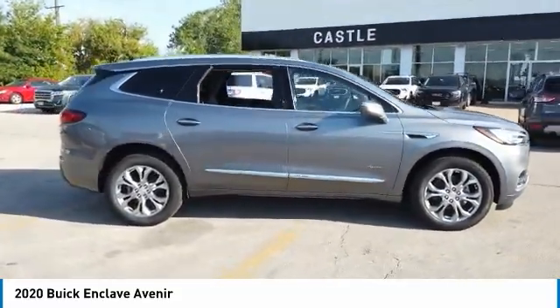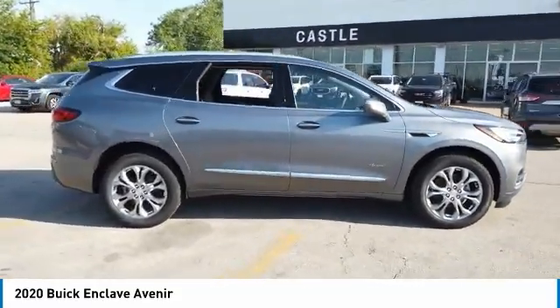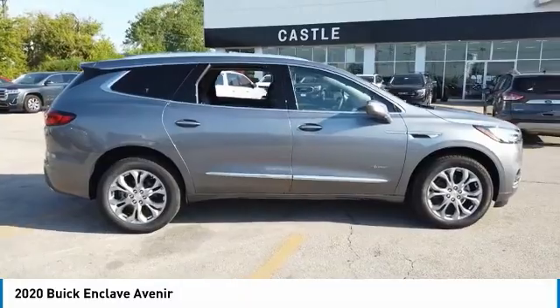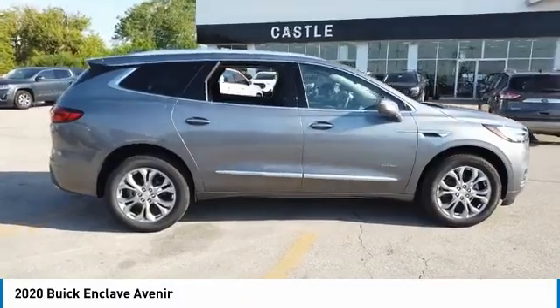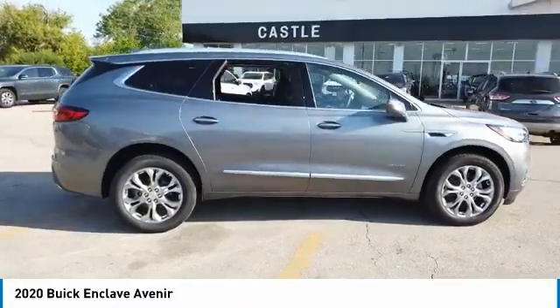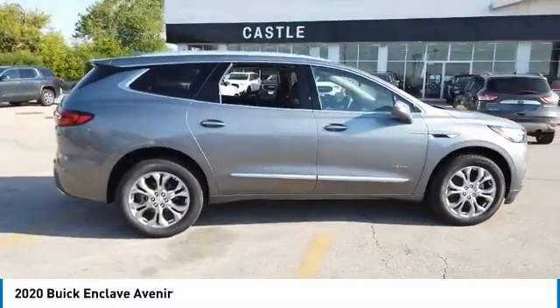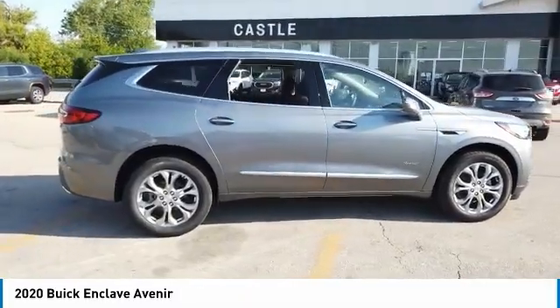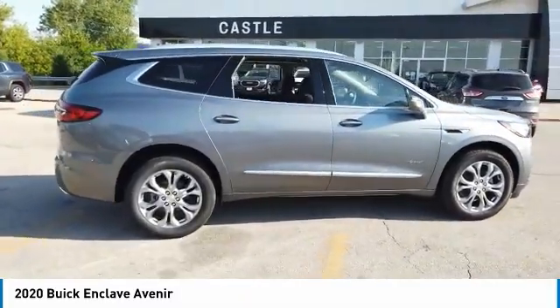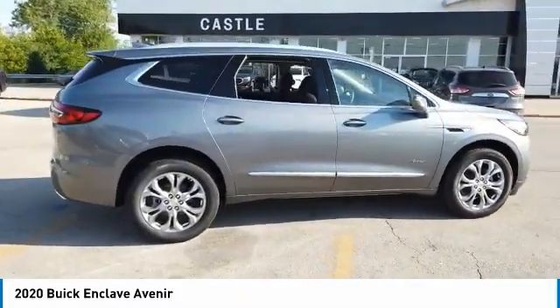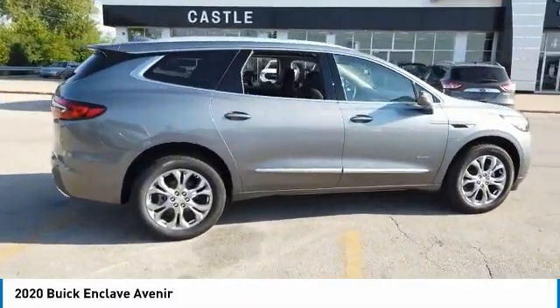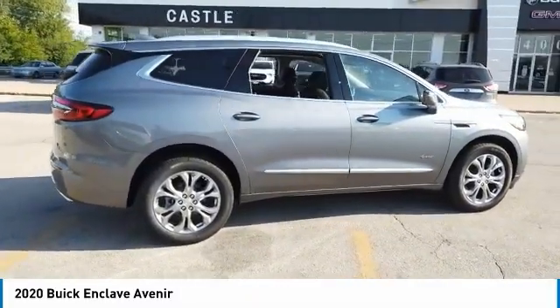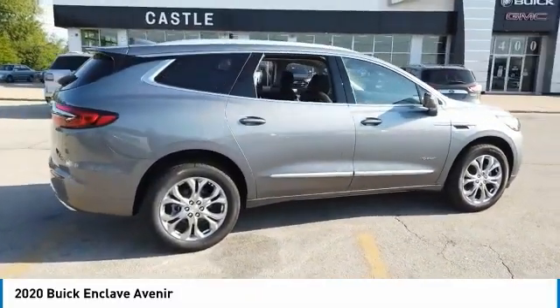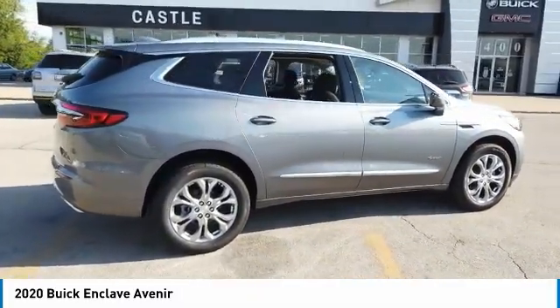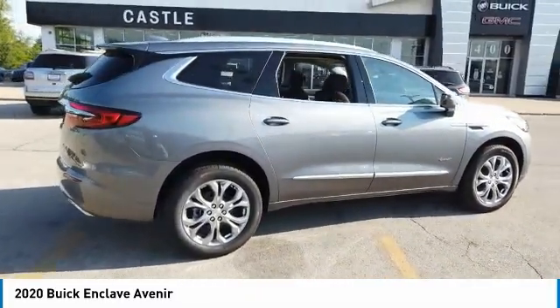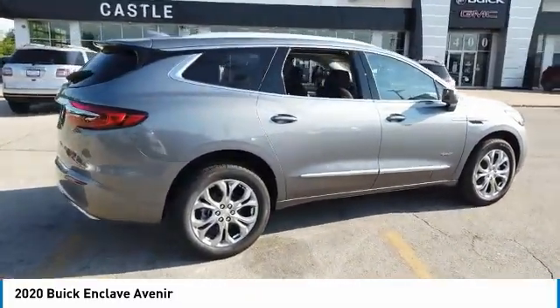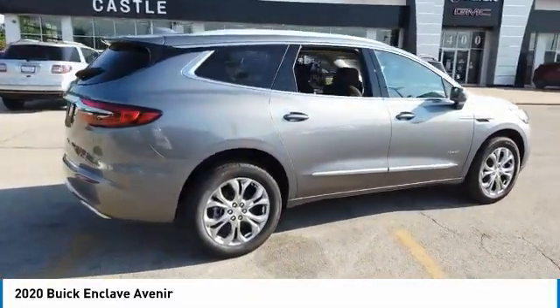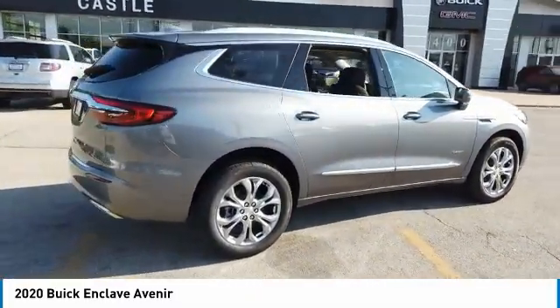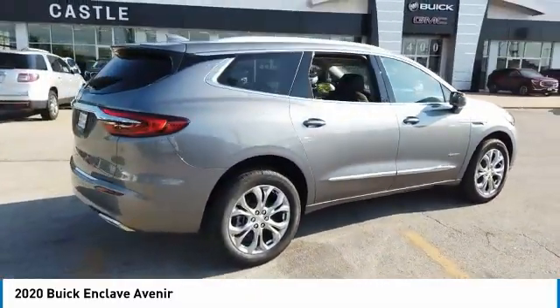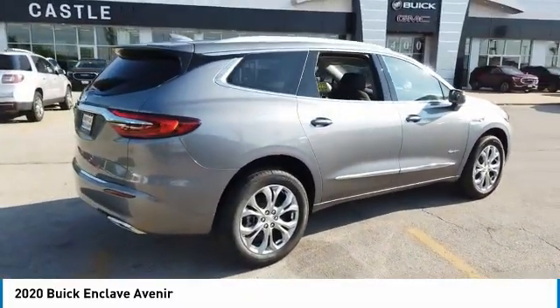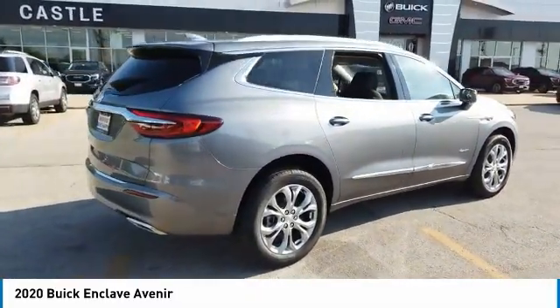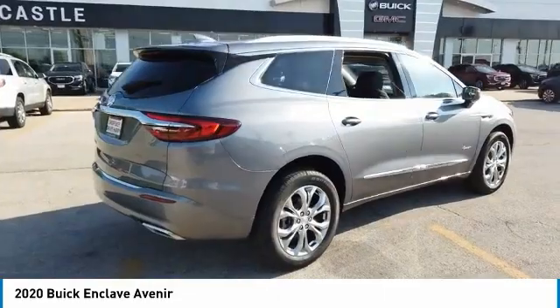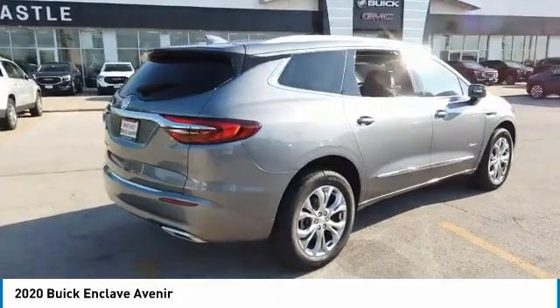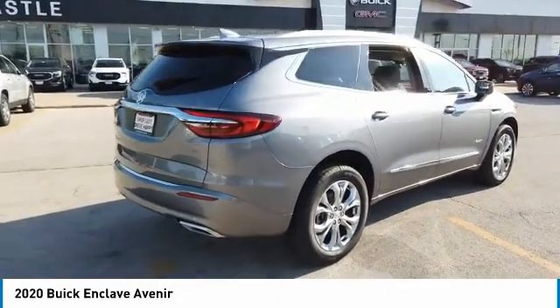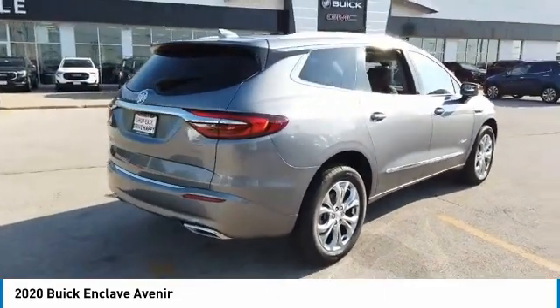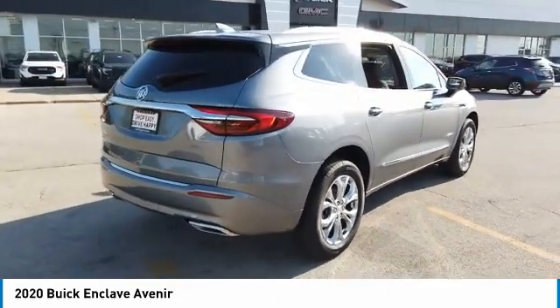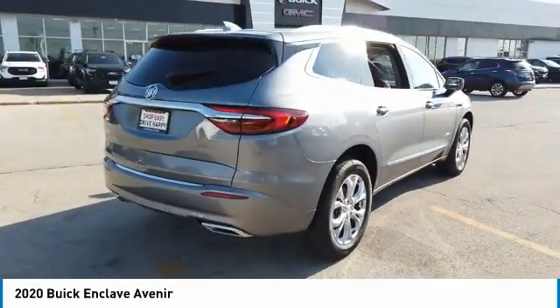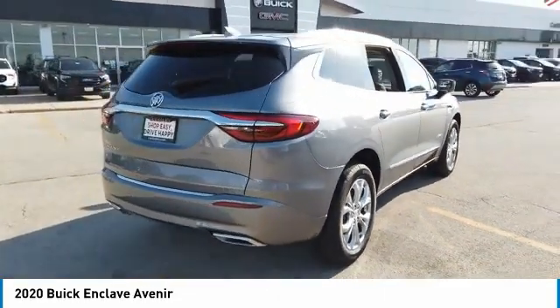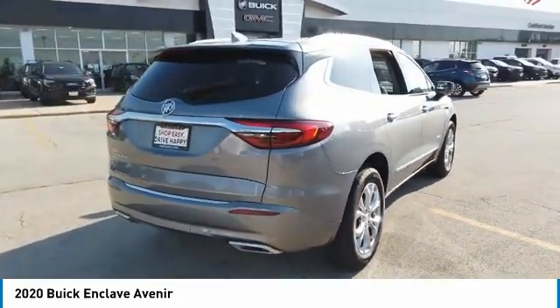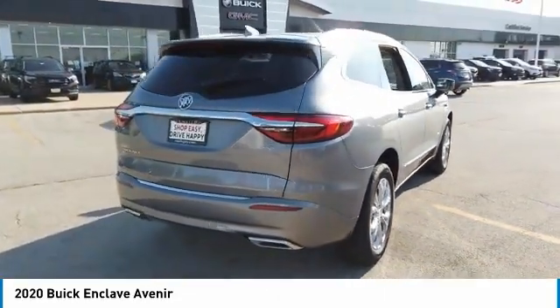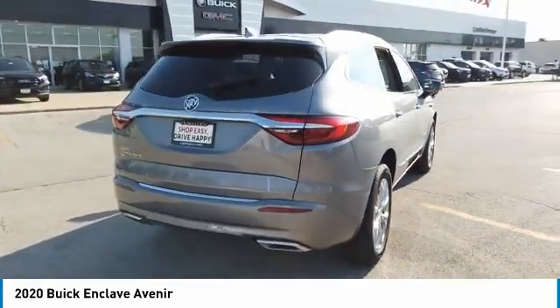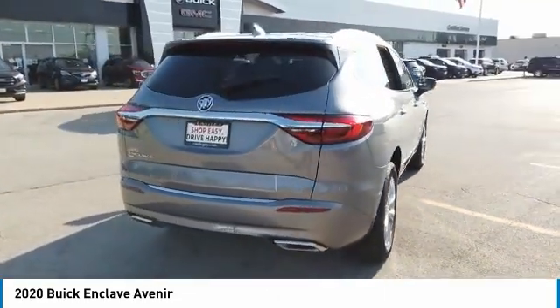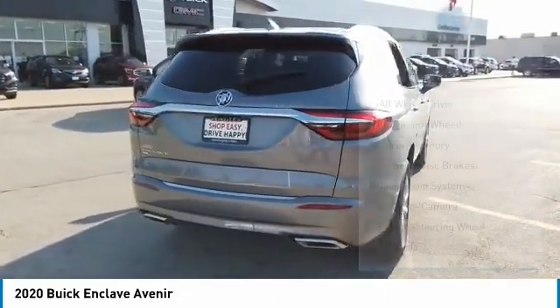Not only is it roomy and stylish, but Buick really did its homework on this vehicle. They did not cut any corners. Here are some of this vehicle's great options.